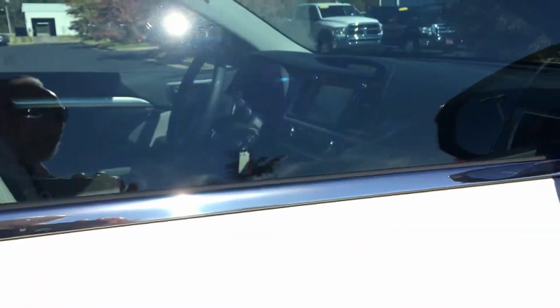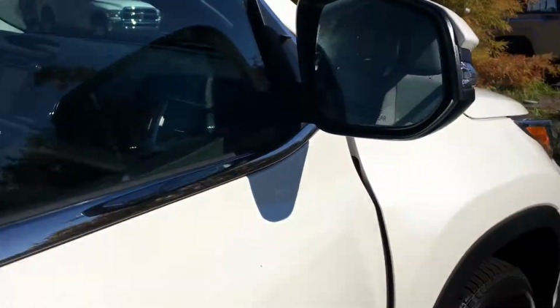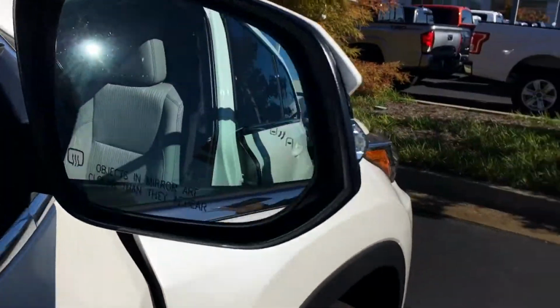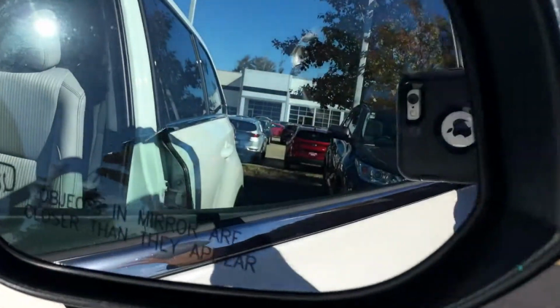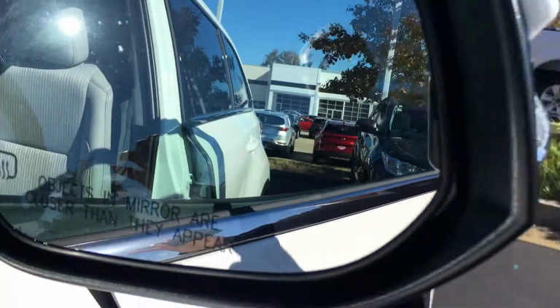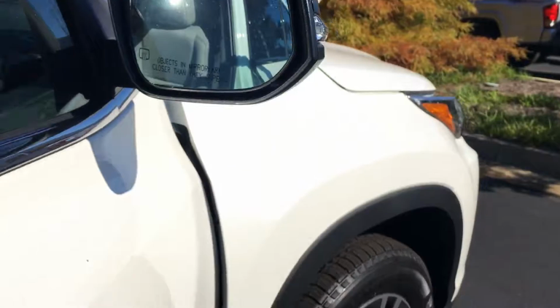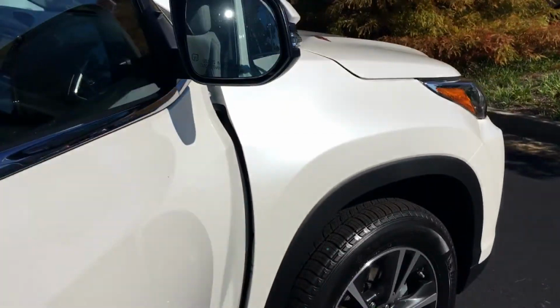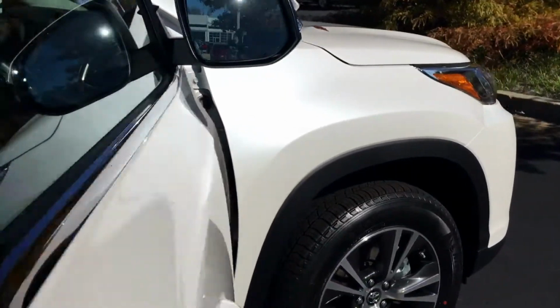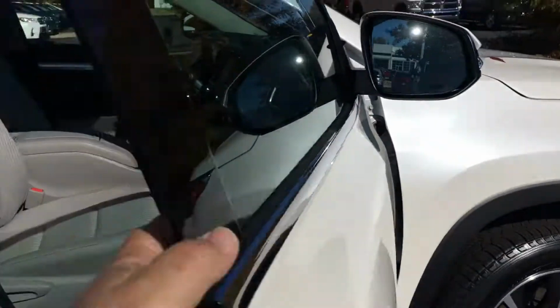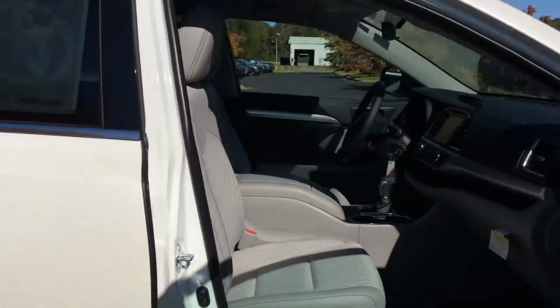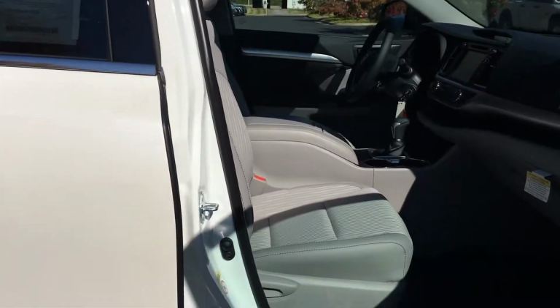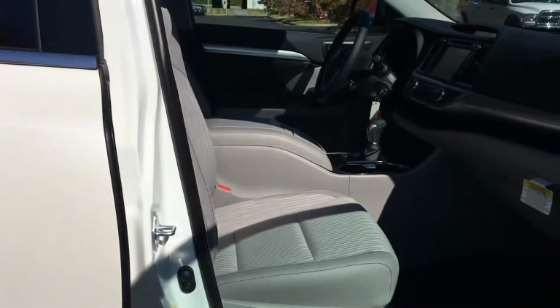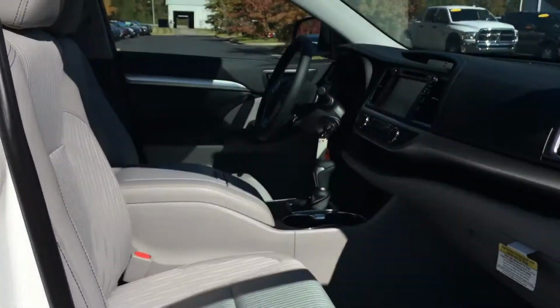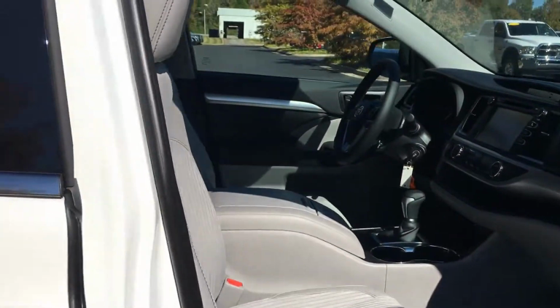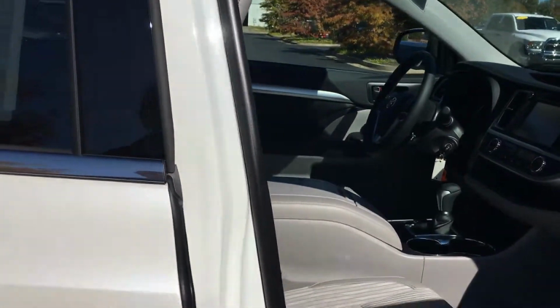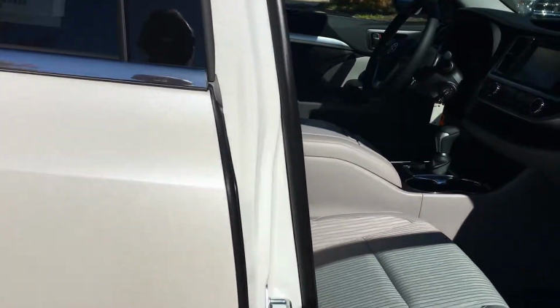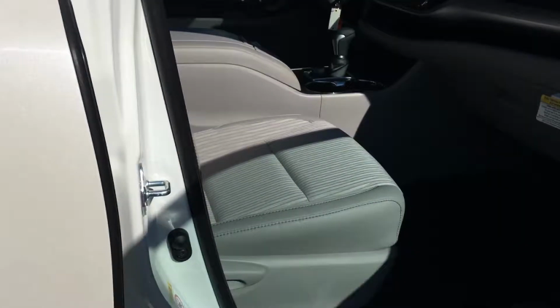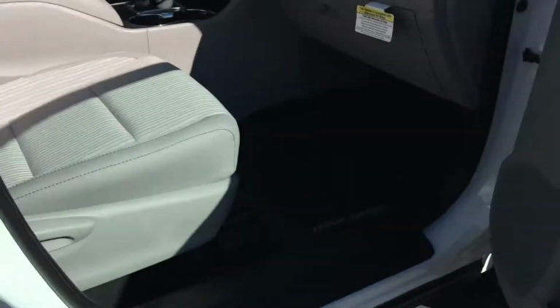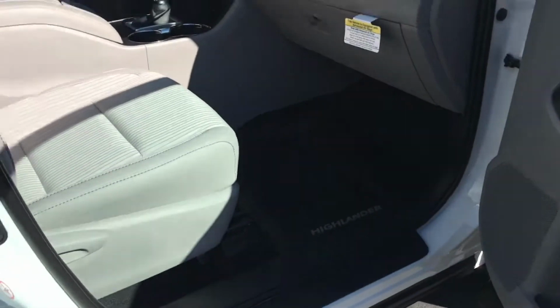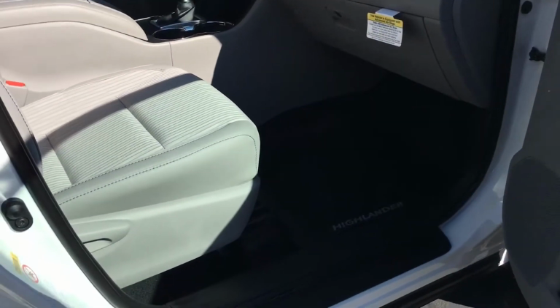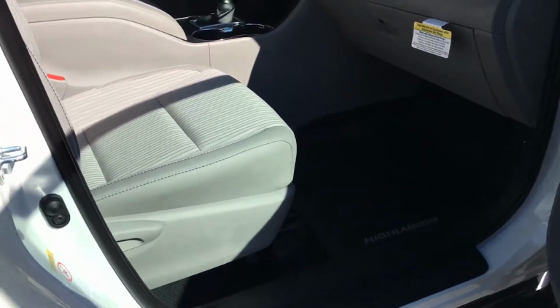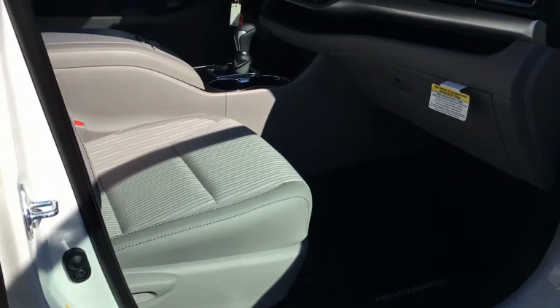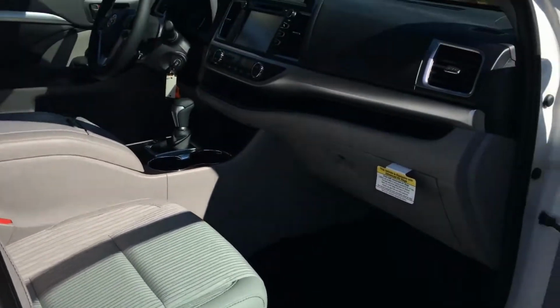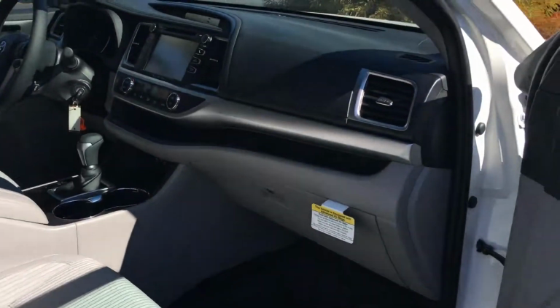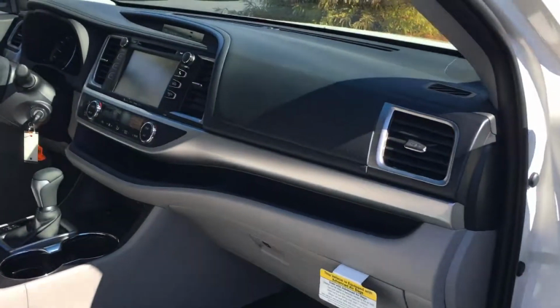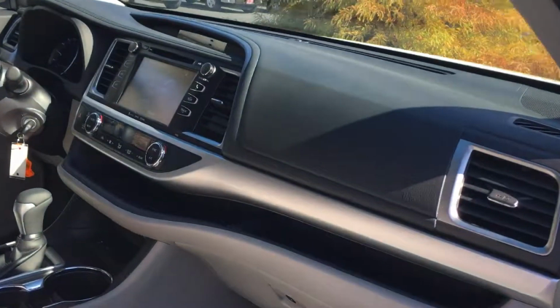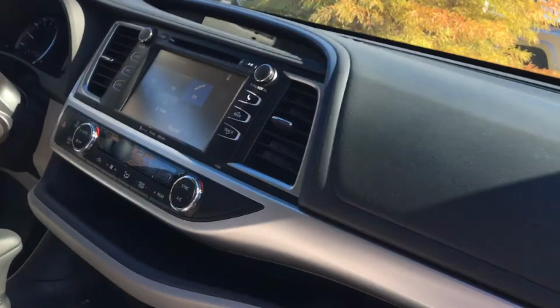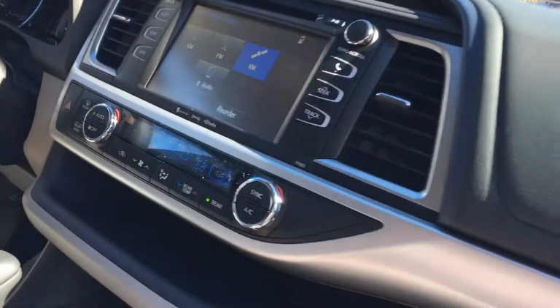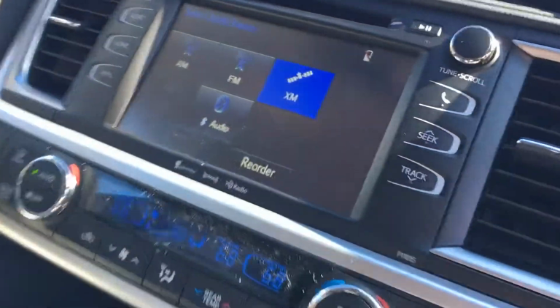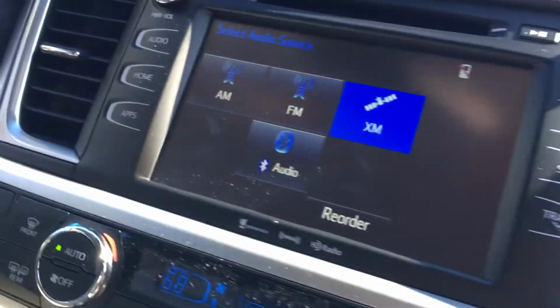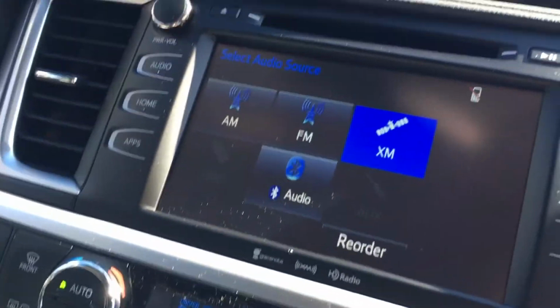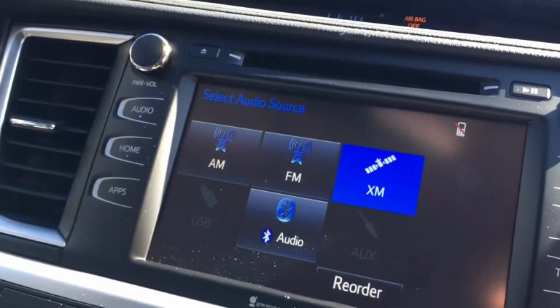Gives you the blind spot monitor — man, that's an awesome feature. Keeps you from running over into somebody else's lane. Got the gray interior, rubber all-weather floor mats on this one, XM radio, backup camera, and a touchscreen radio.